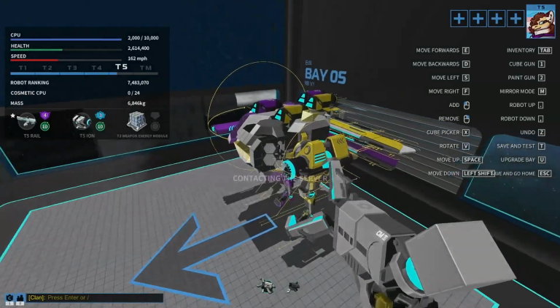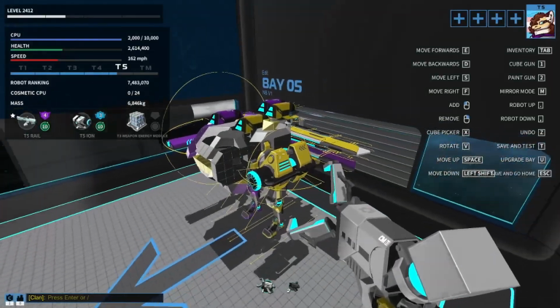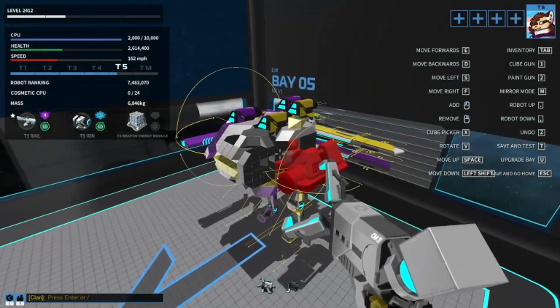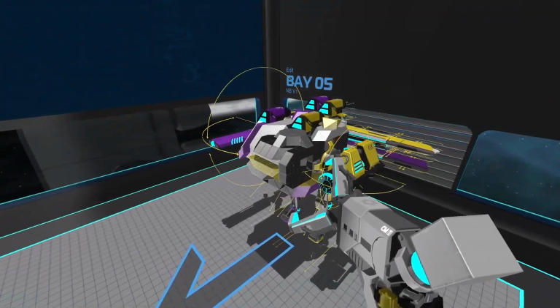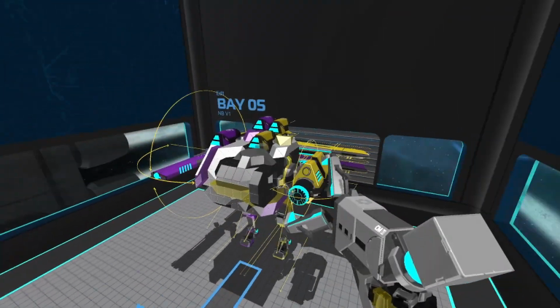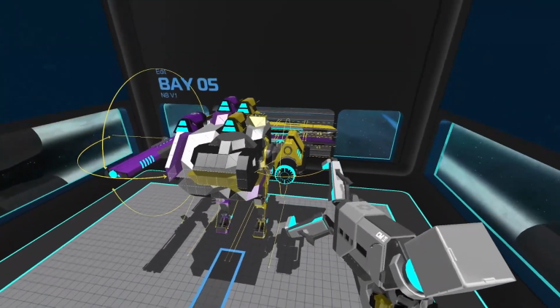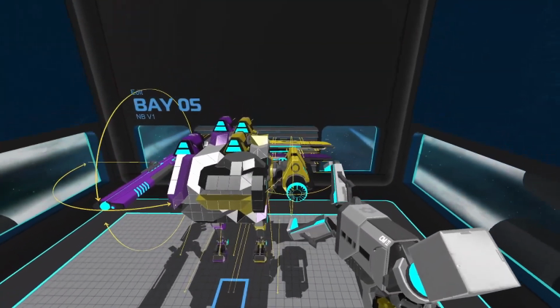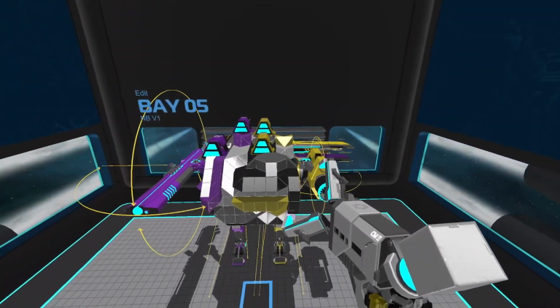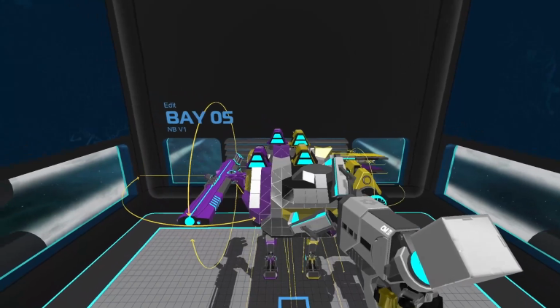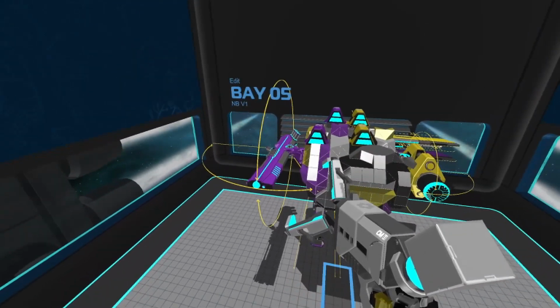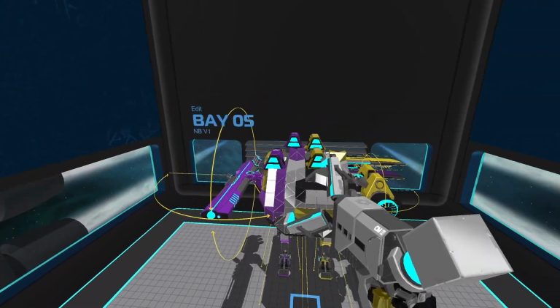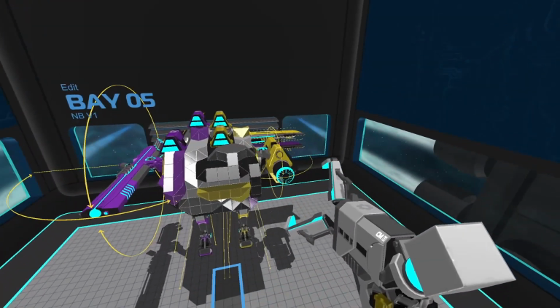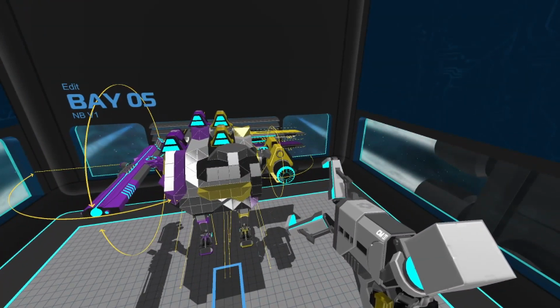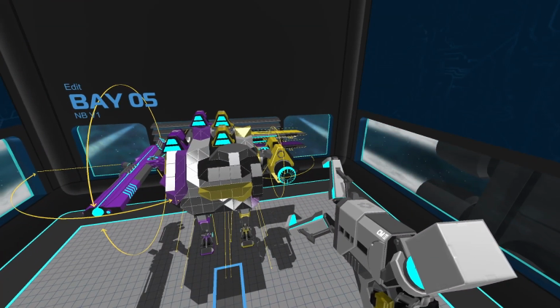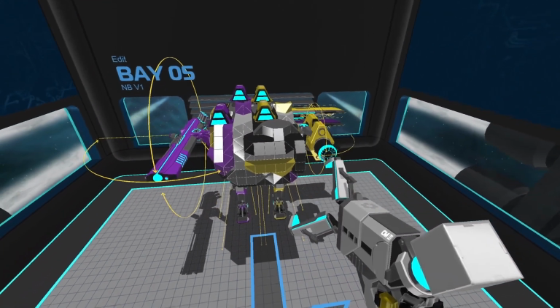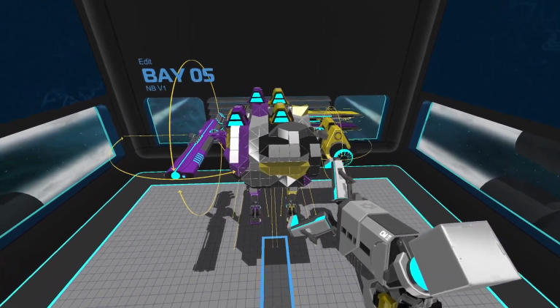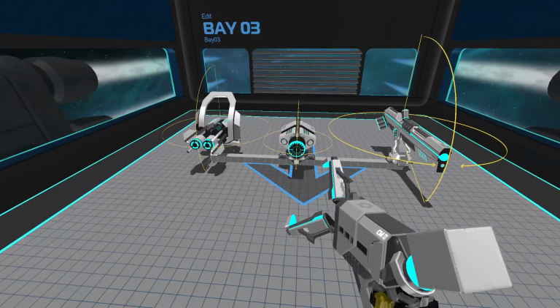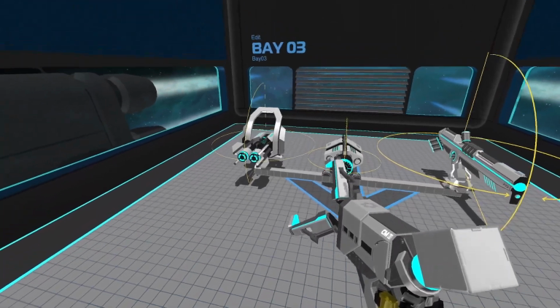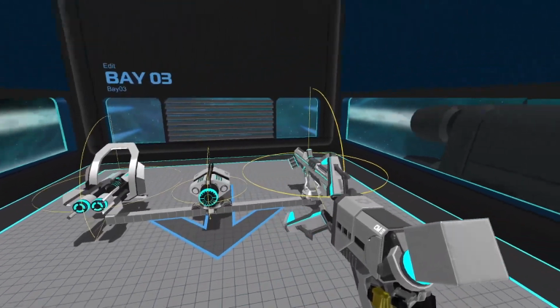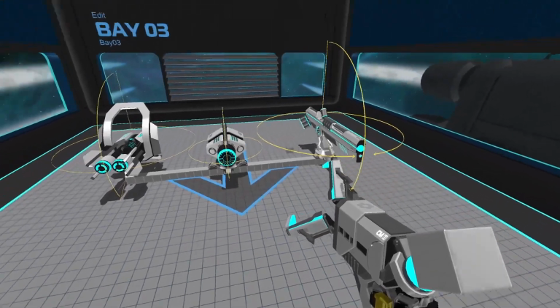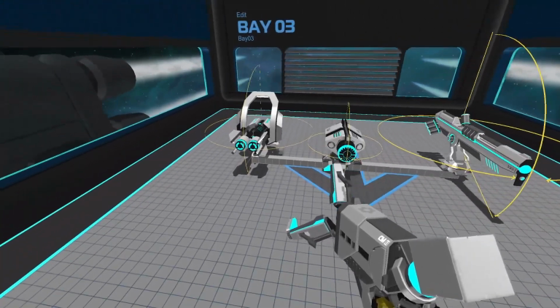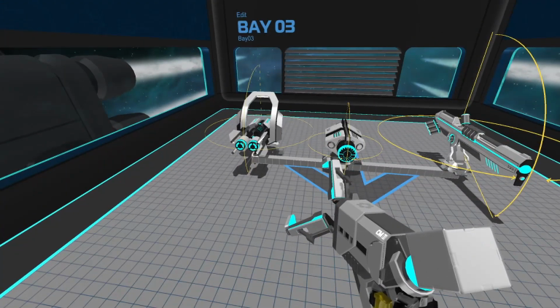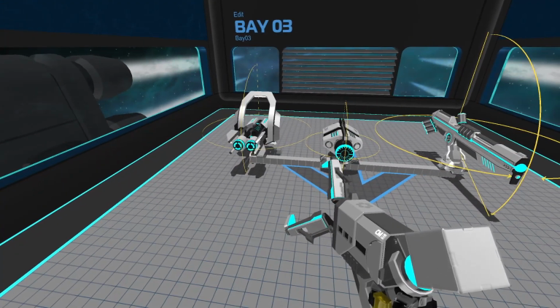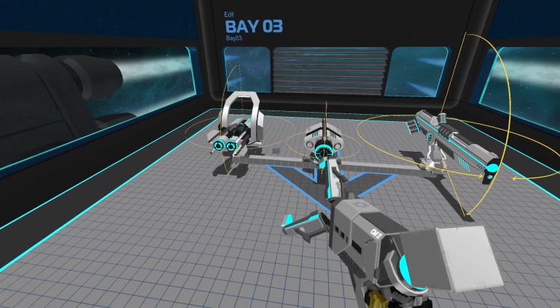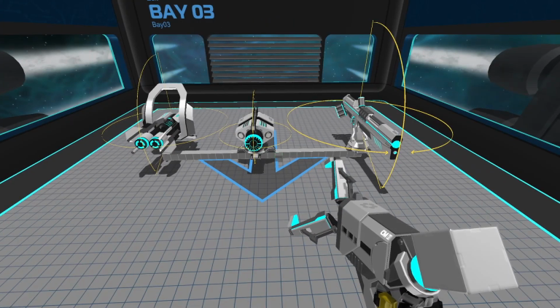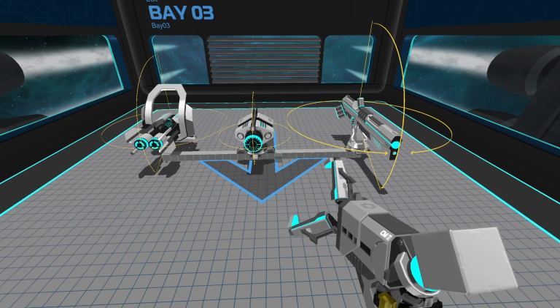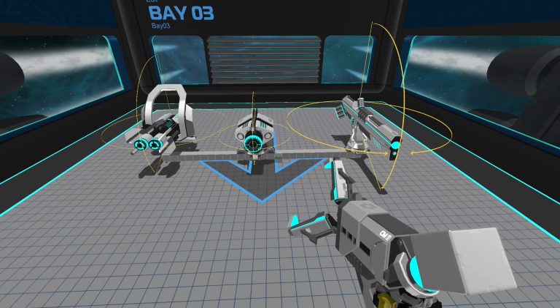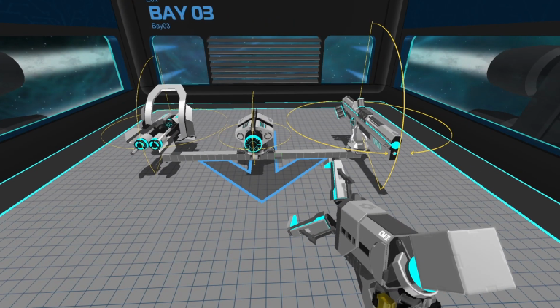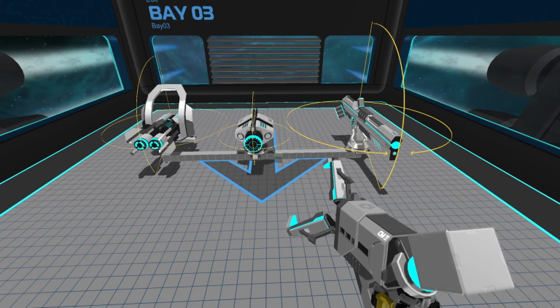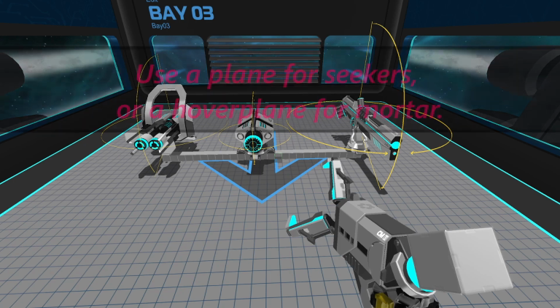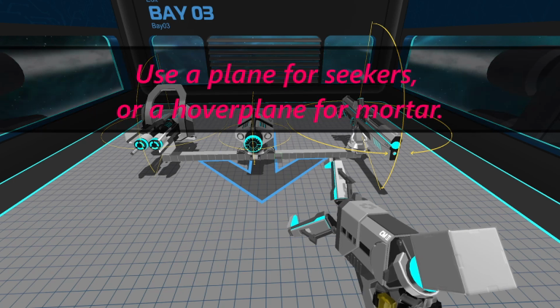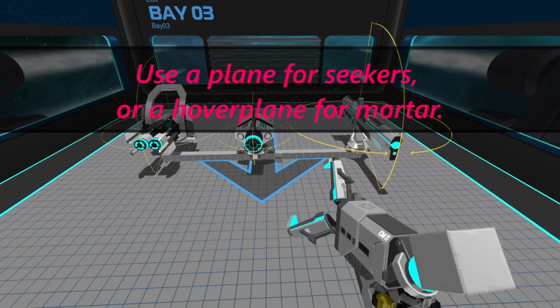Sprinter planes are most suitable for dual mega weapon loadouts. A common combination is tier 5 rail plus tier 5 ion. Sprinter planes are arguably the best platform for tier 5 rail and work well with any heavy hitting slow weapon. The only weapons sprinter planes are not suitable for are mortar and seeker.